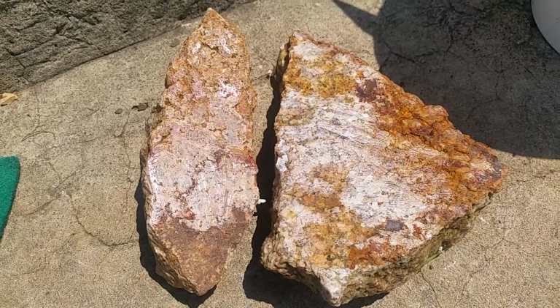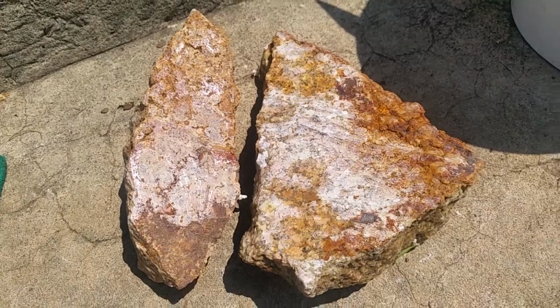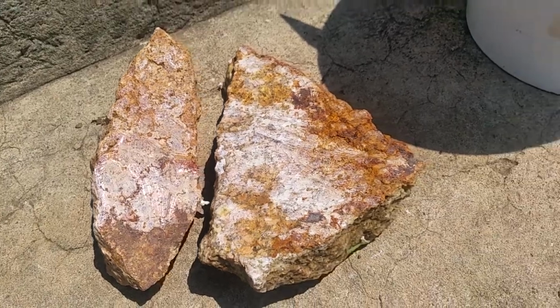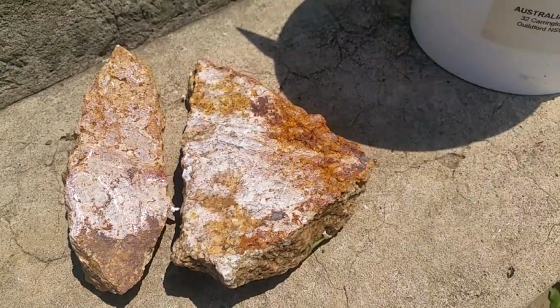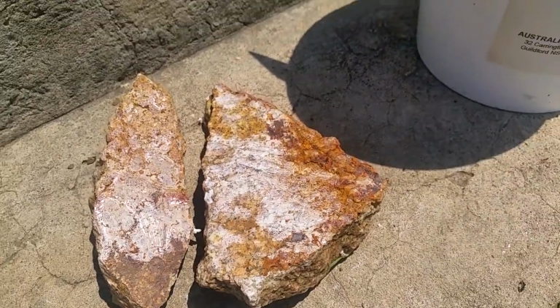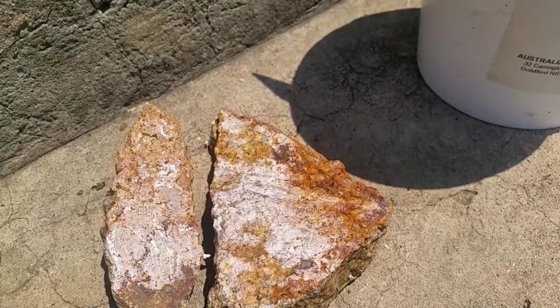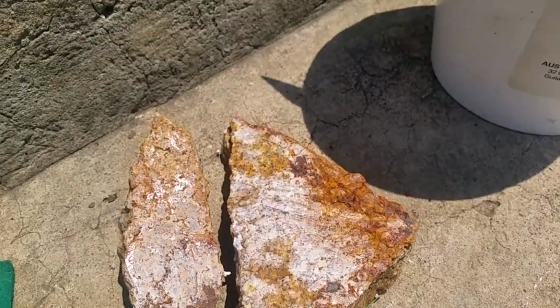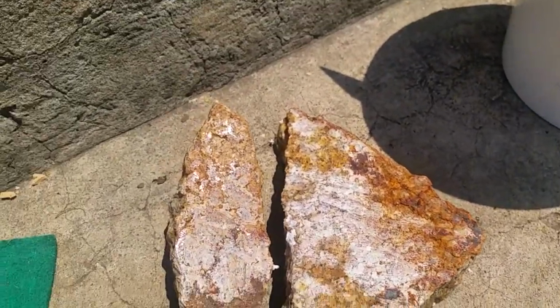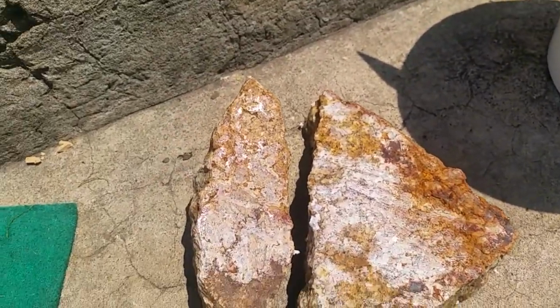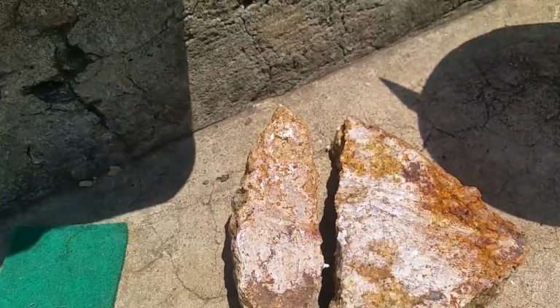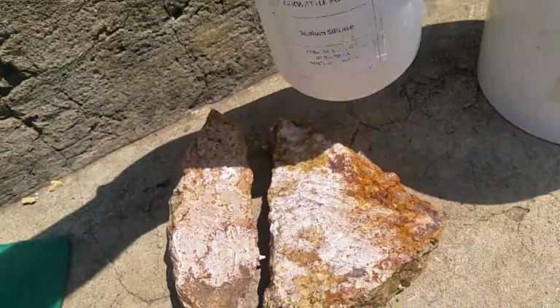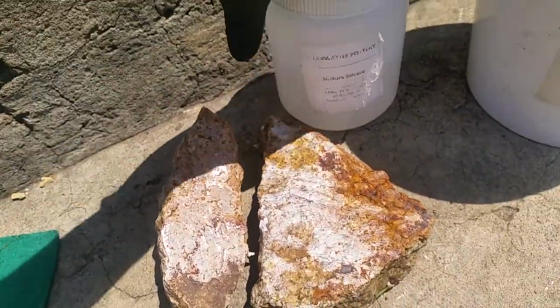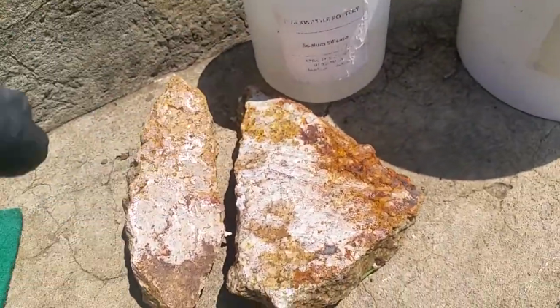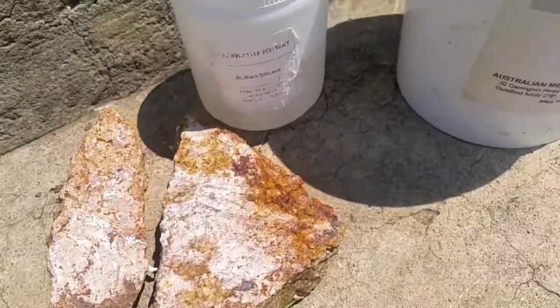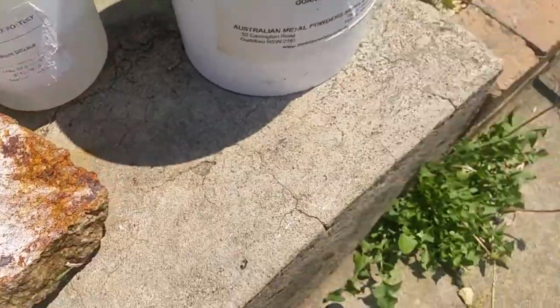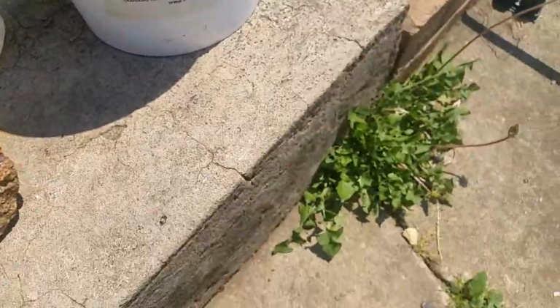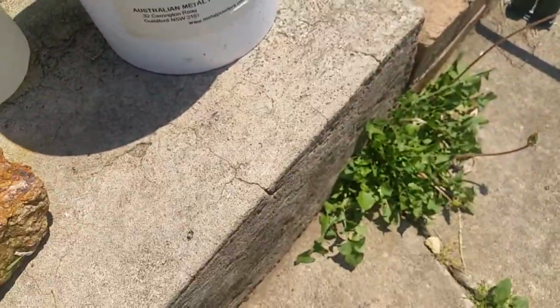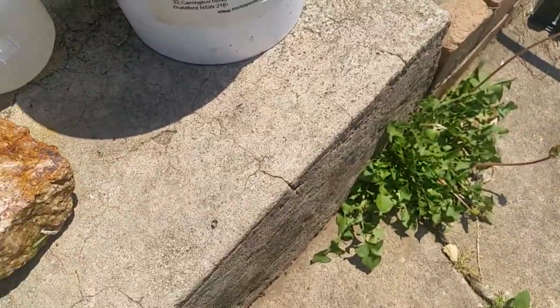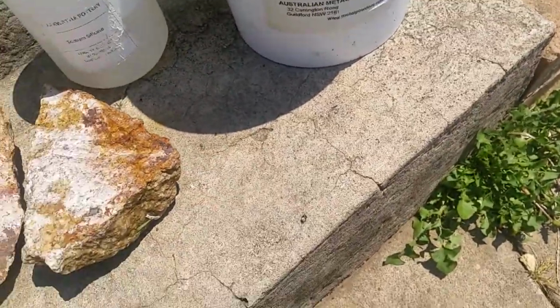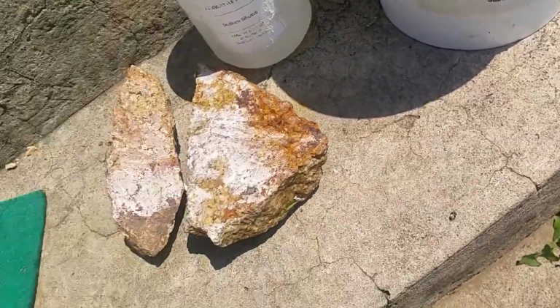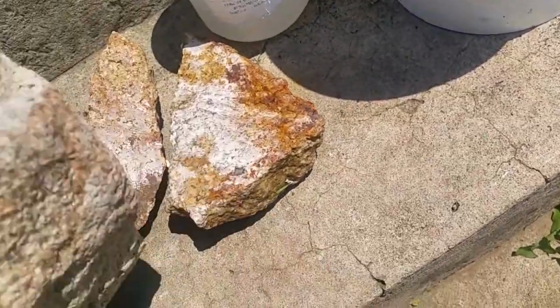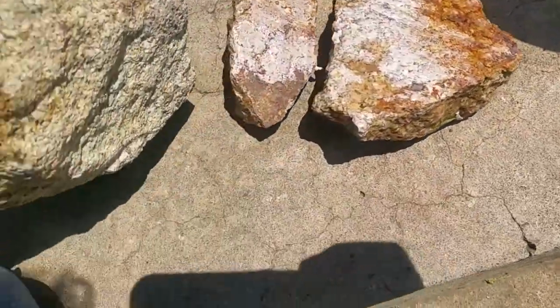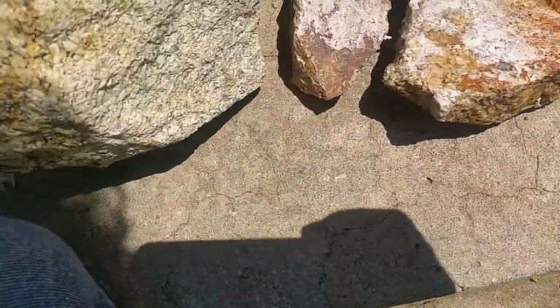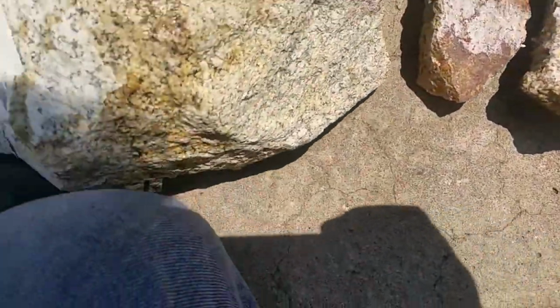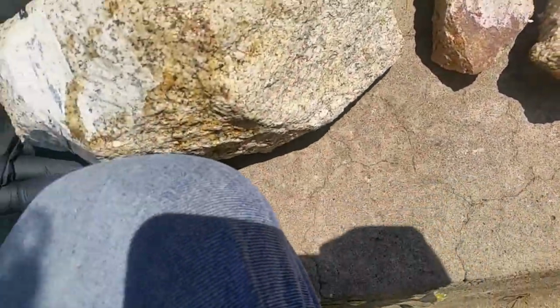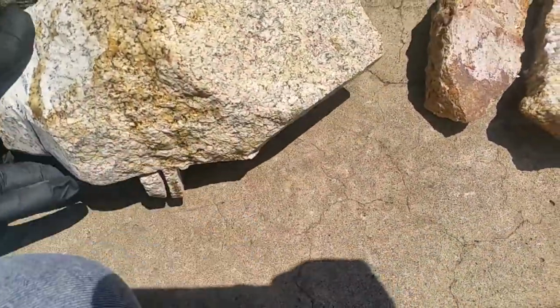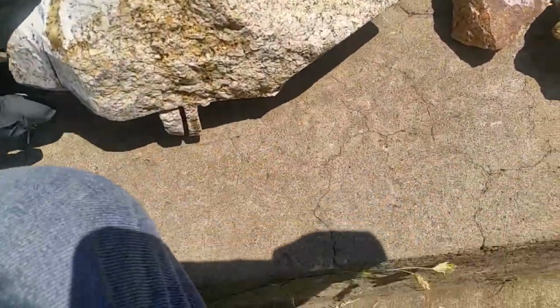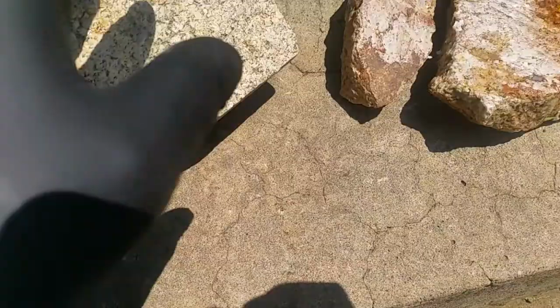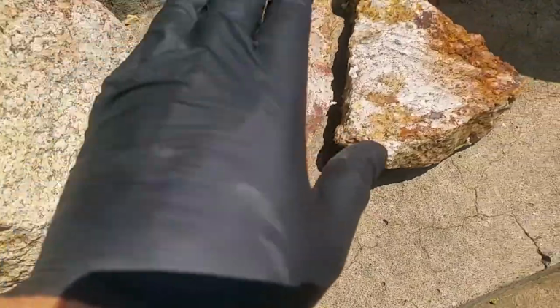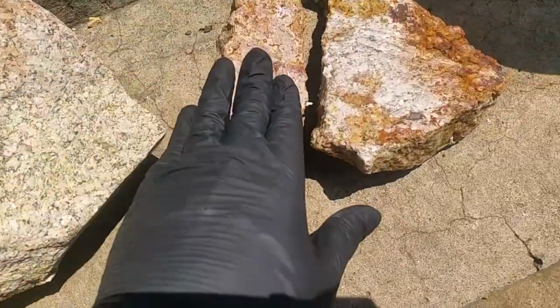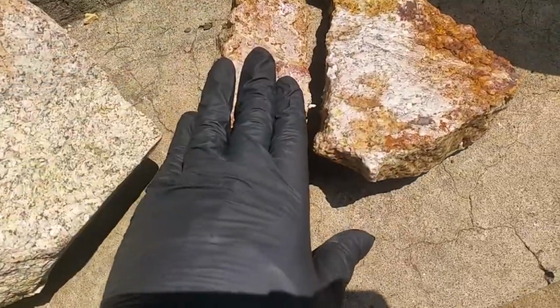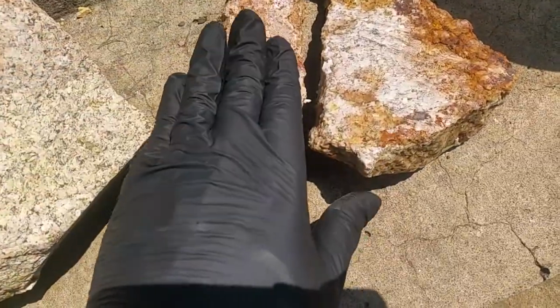This is a follow-on from the liquid polish experiment — an update on what happened to the first applications — and we're going to do a few more test pieces.